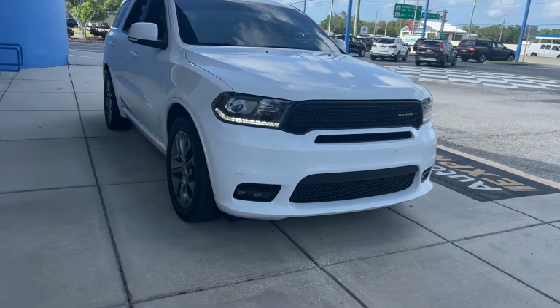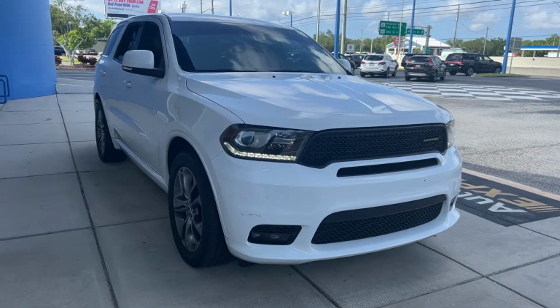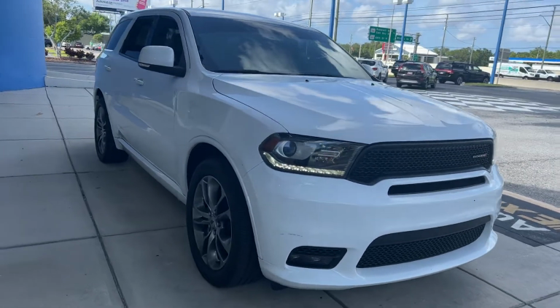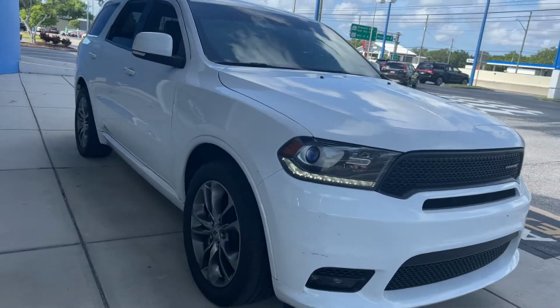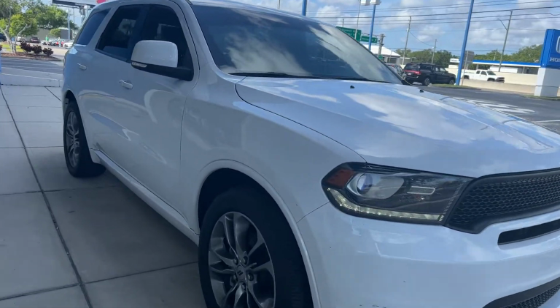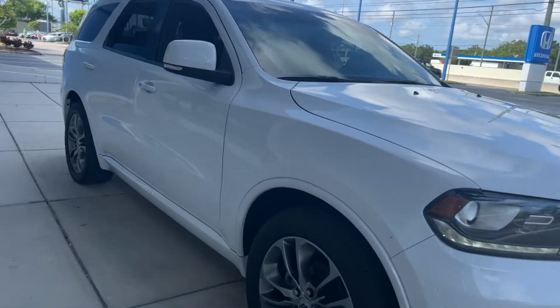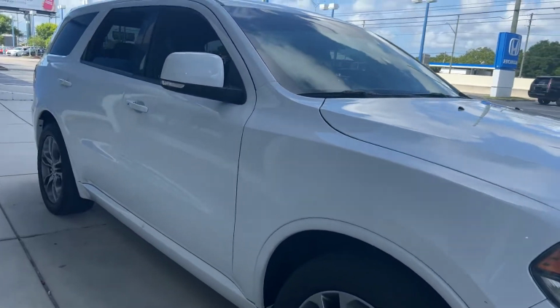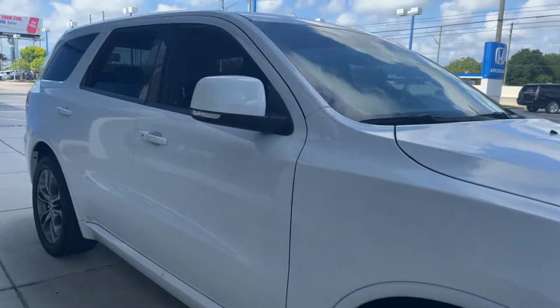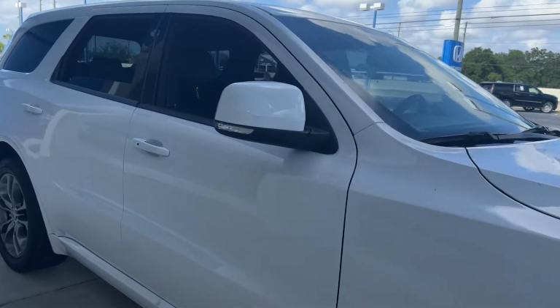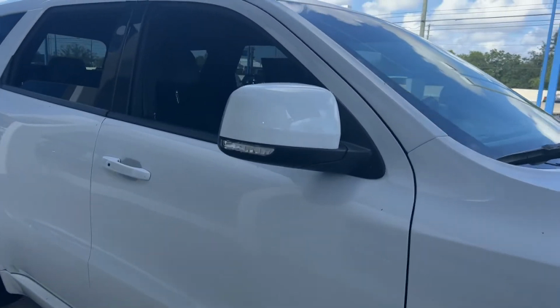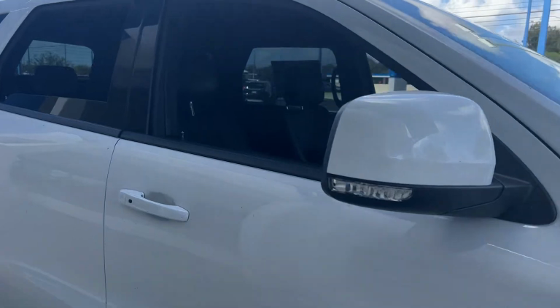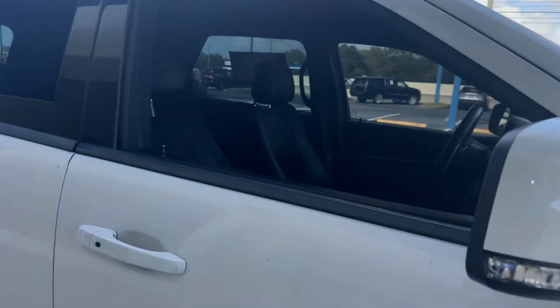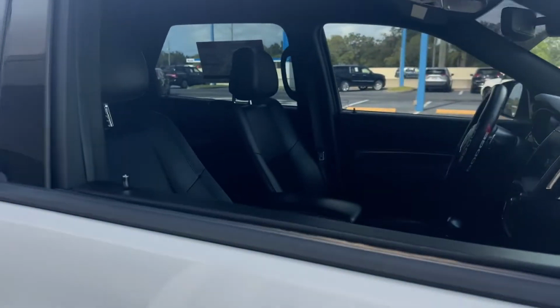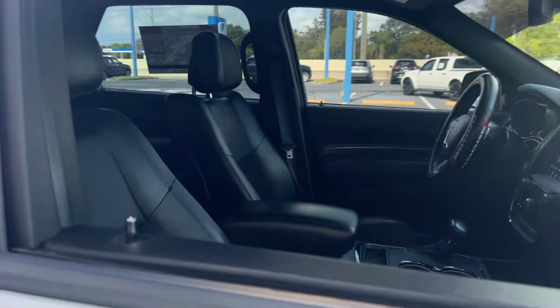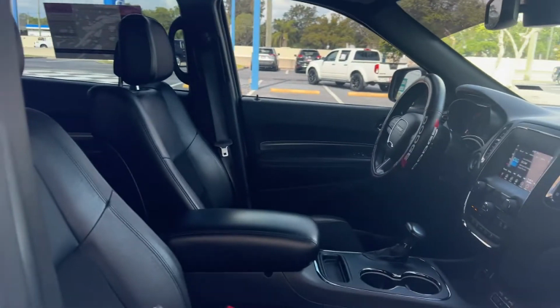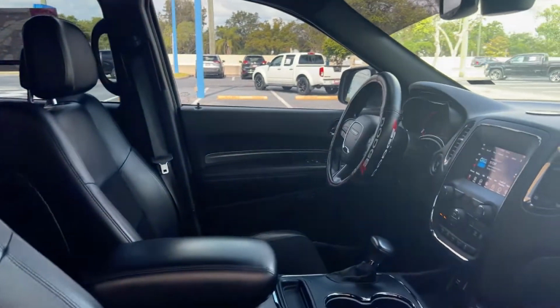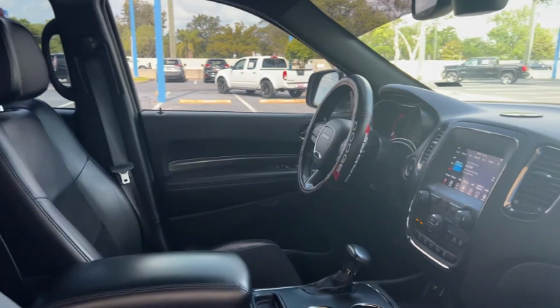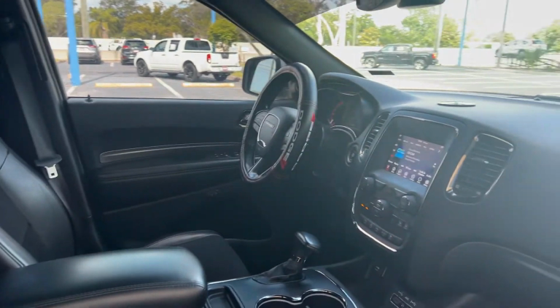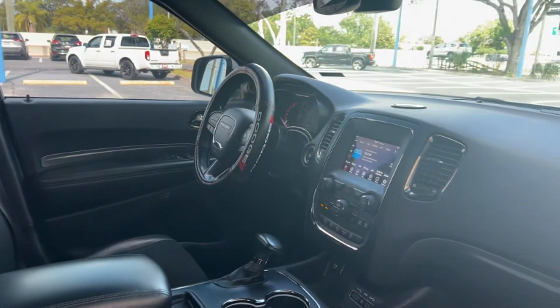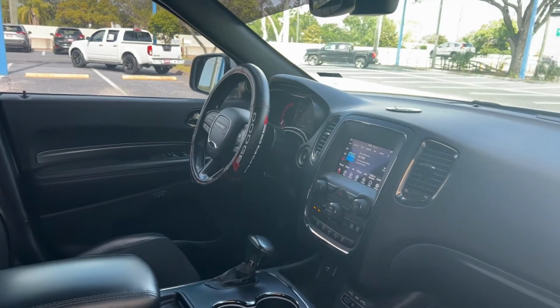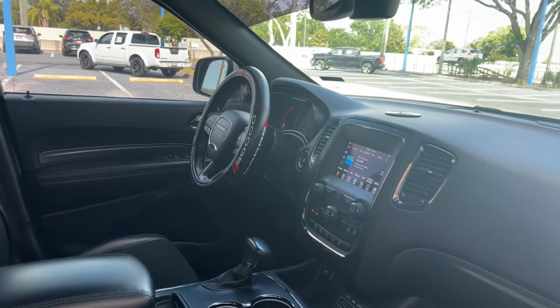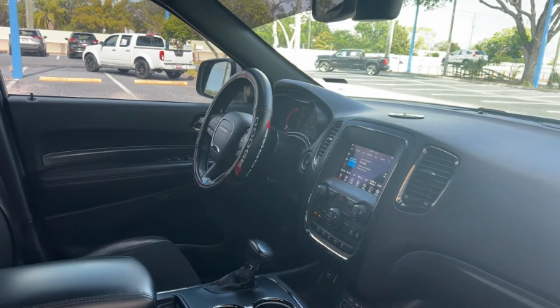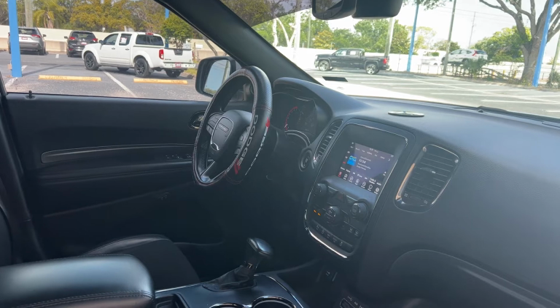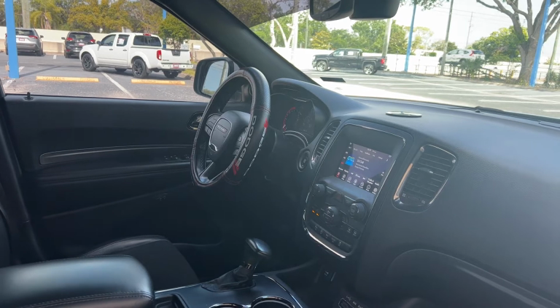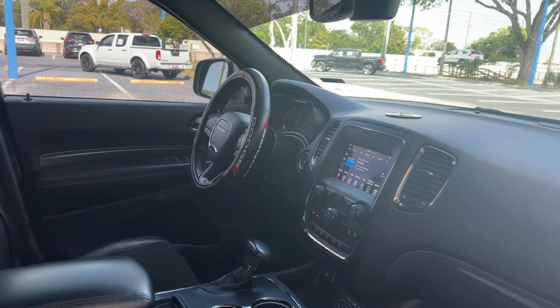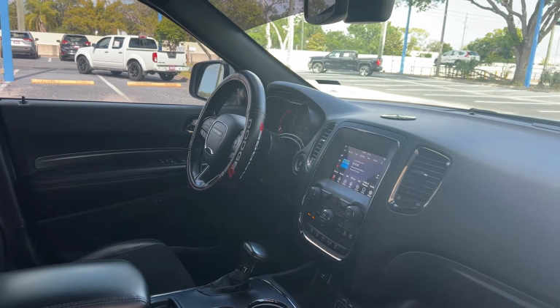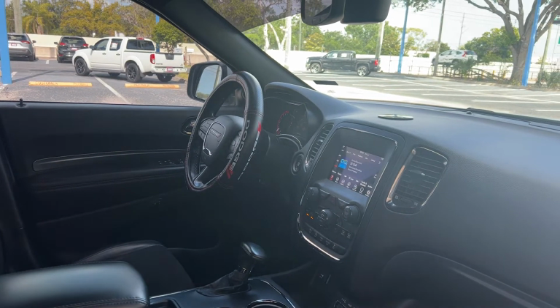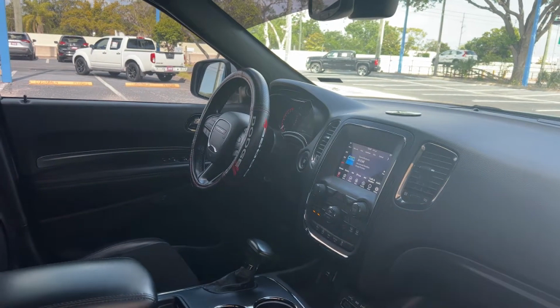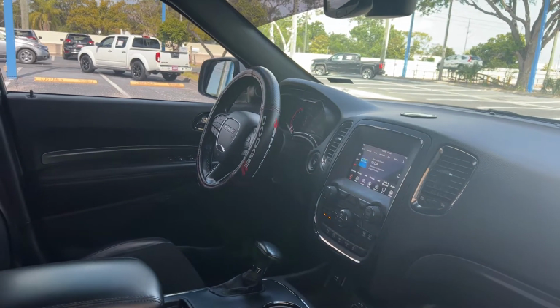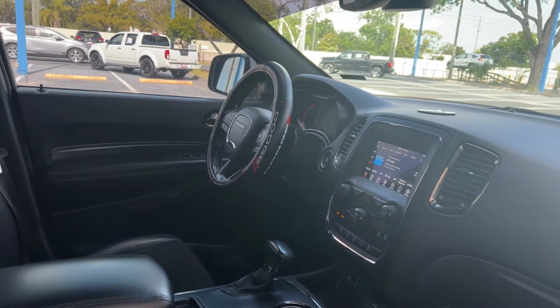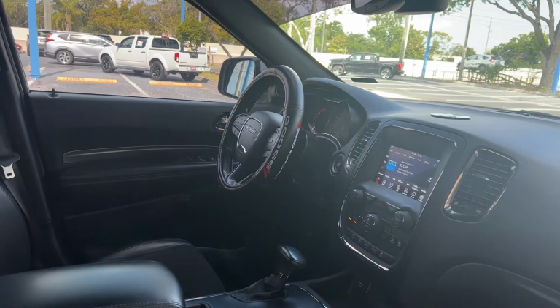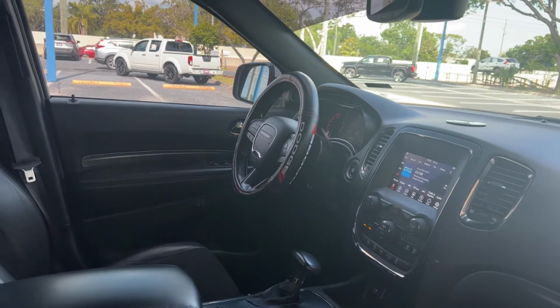This is a 2020 Durango GT Plus, white over black interior, power driver's seat, power windows, locks and mirrors, cruise control, Bluetooth for your cell phone, and heated mirrors.